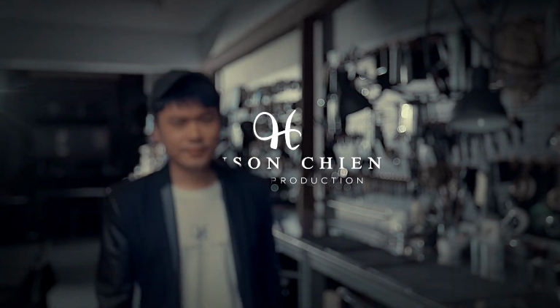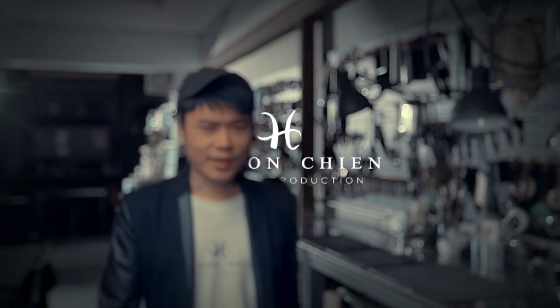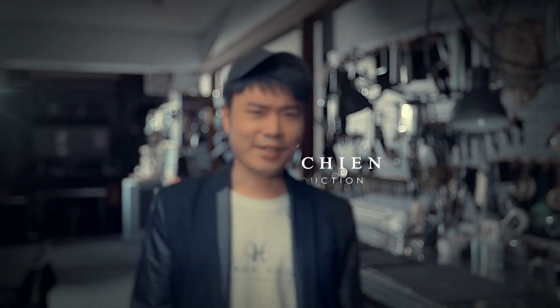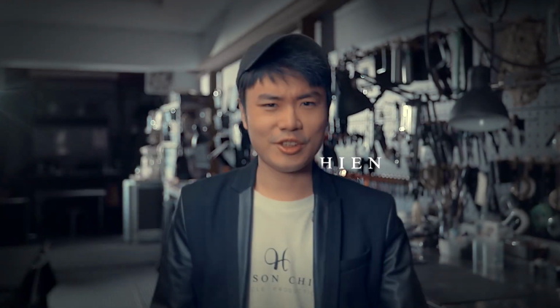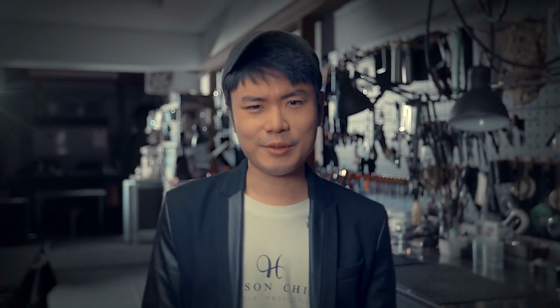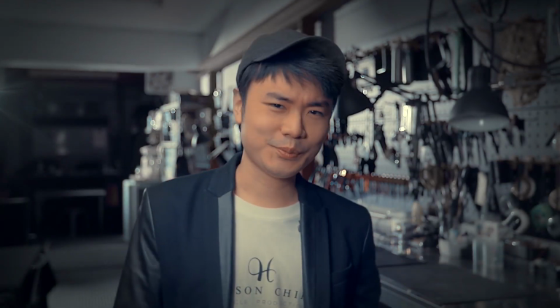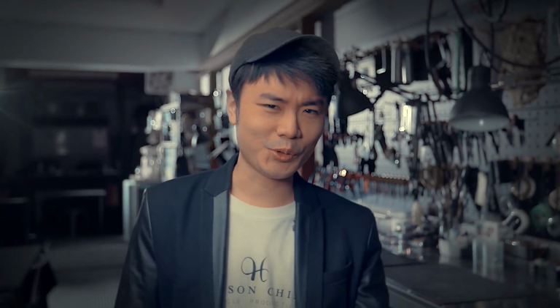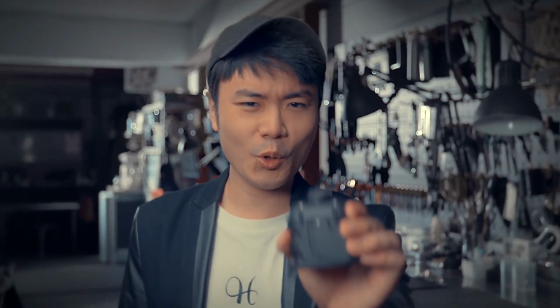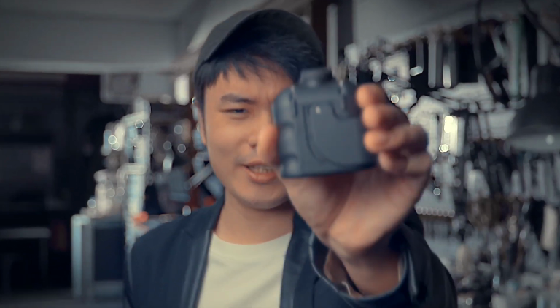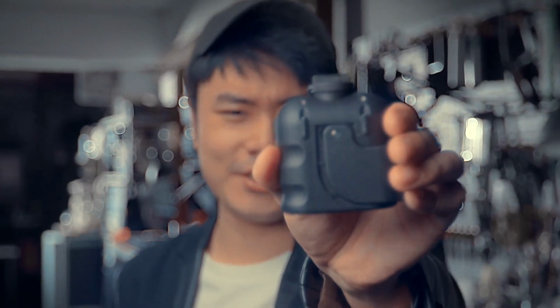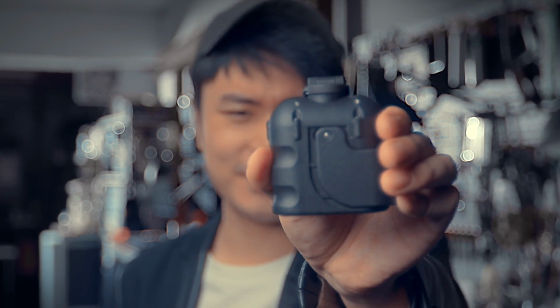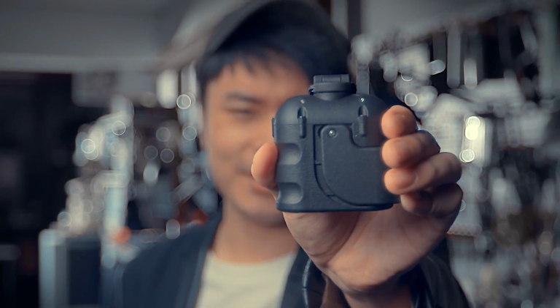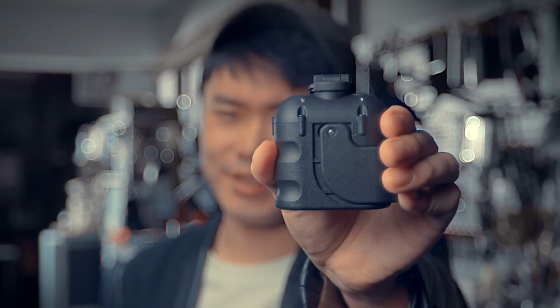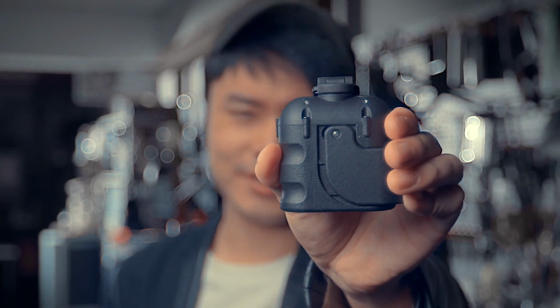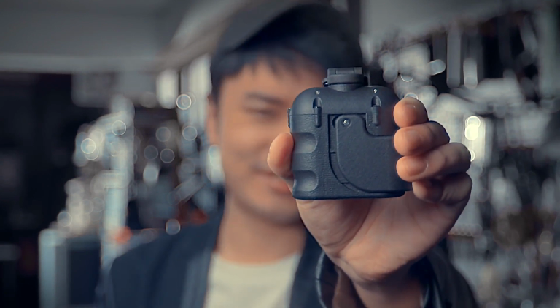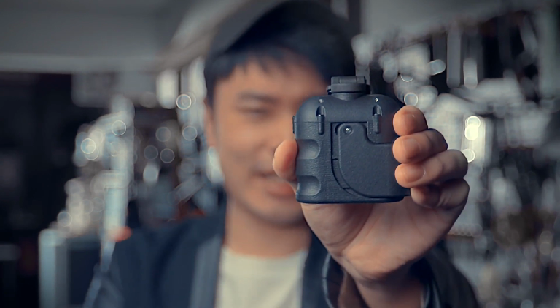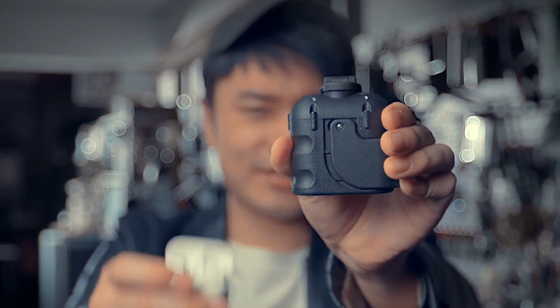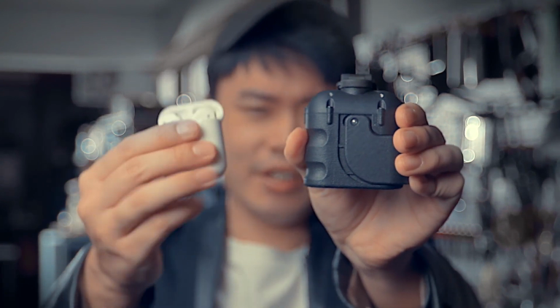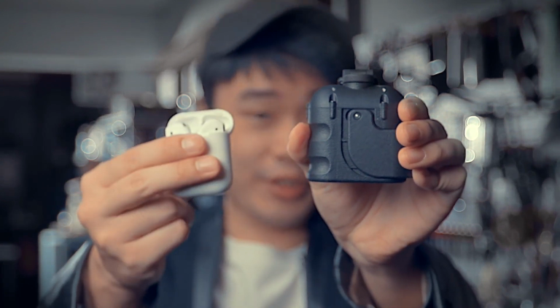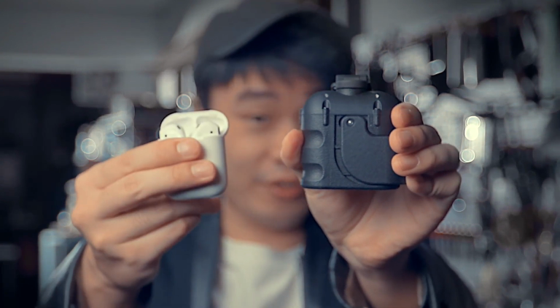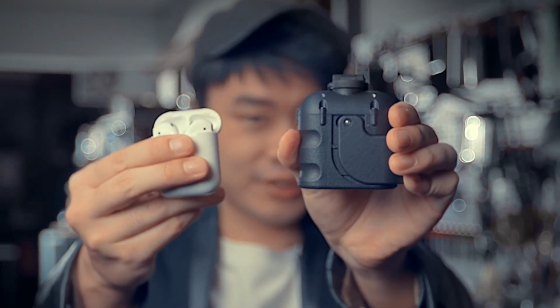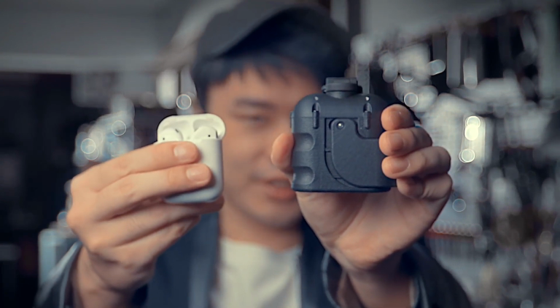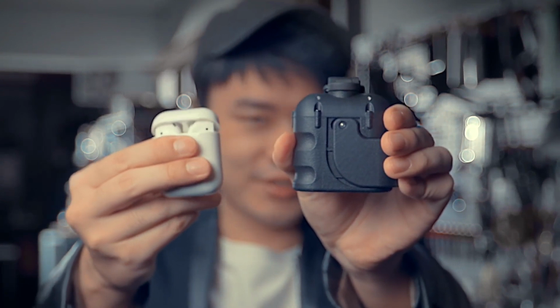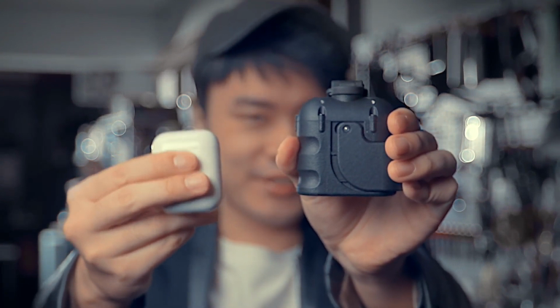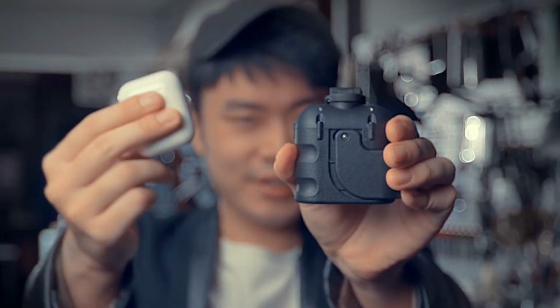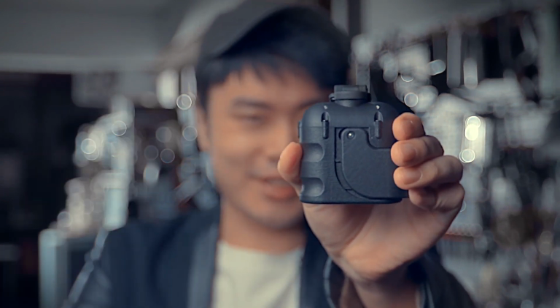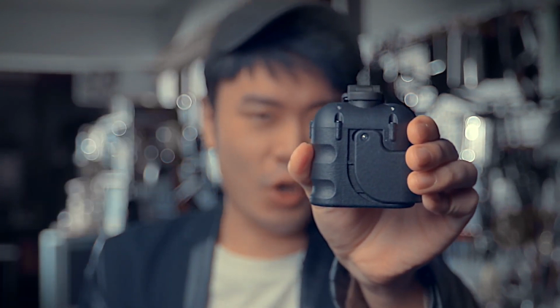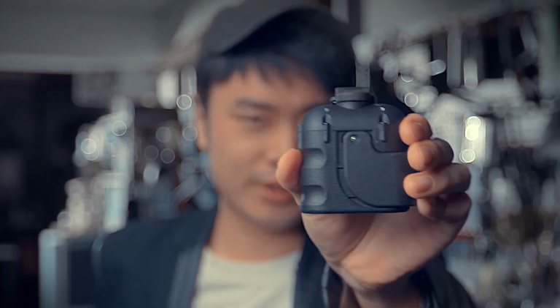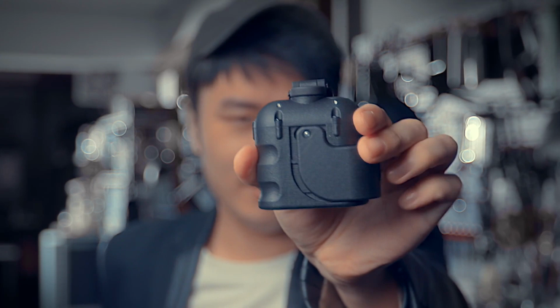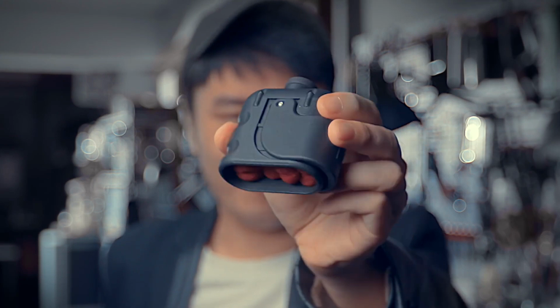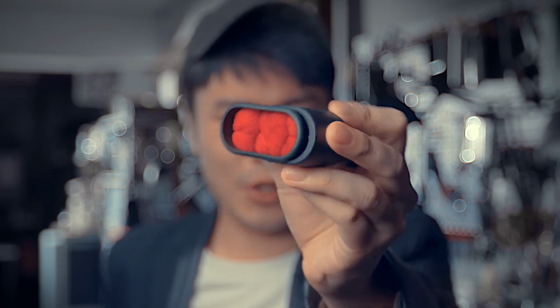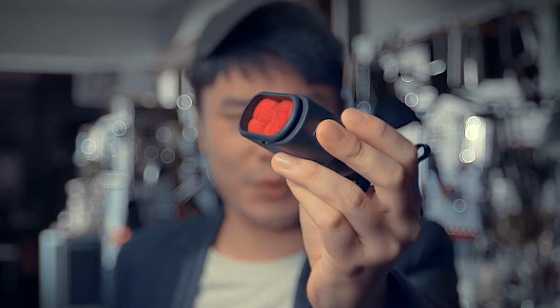Hi, Hansen Chen here. Do you know what it is? This is not the case for earphones. This is a holder for Spongebob.